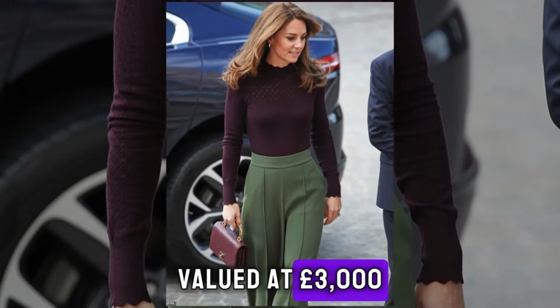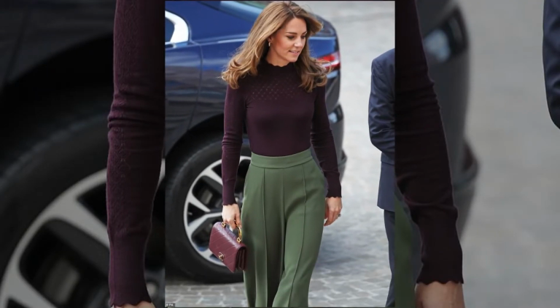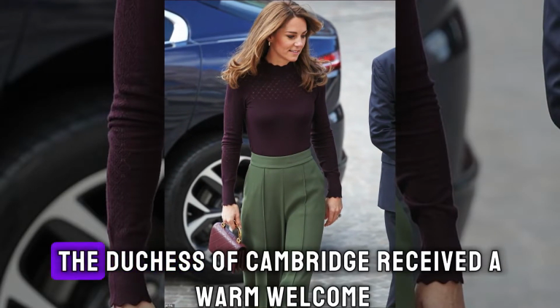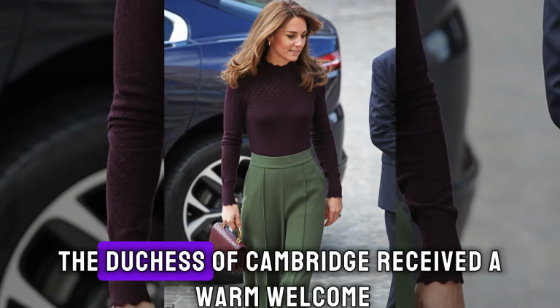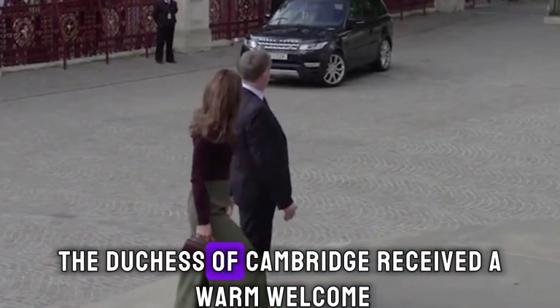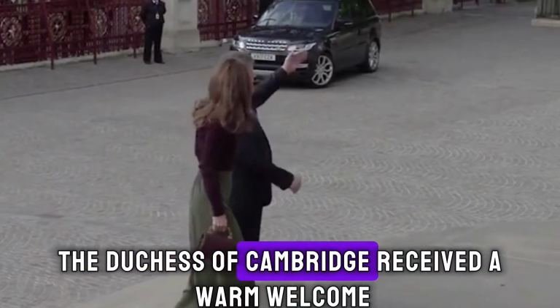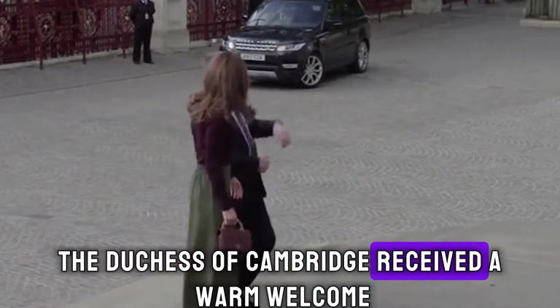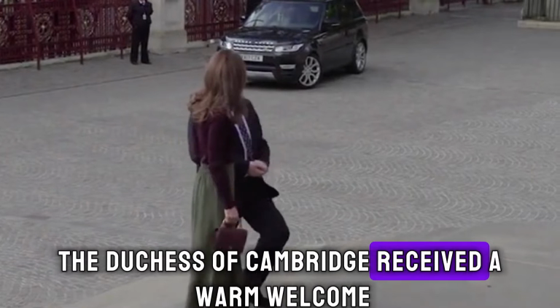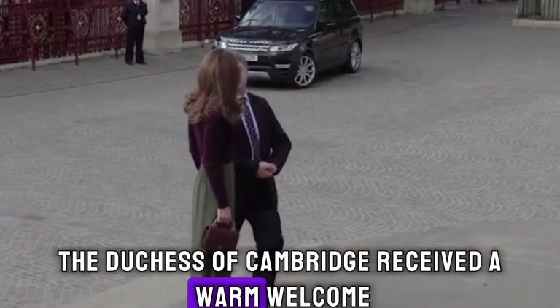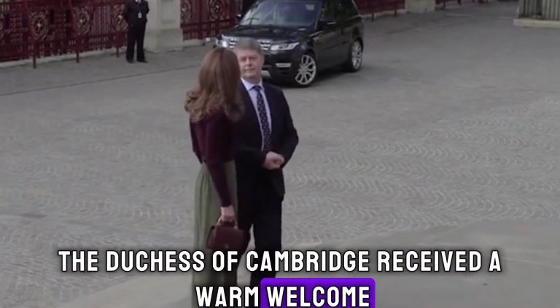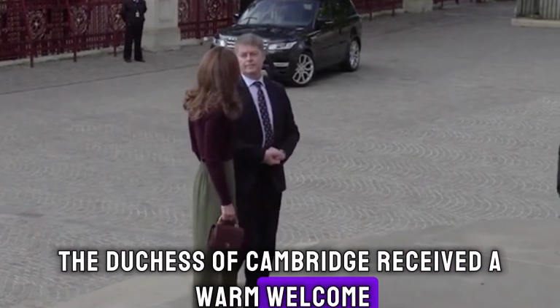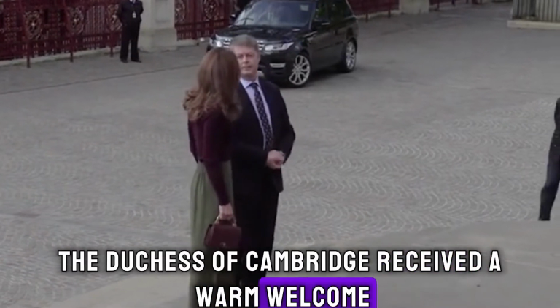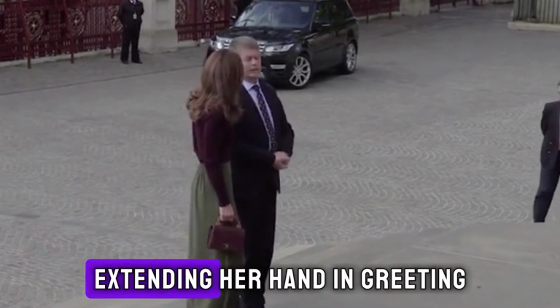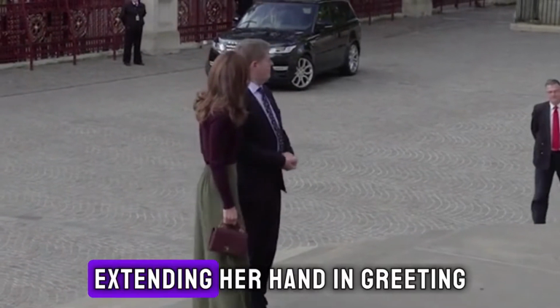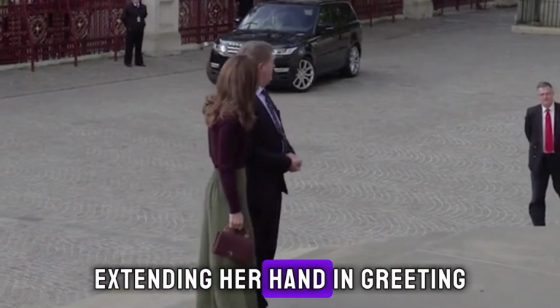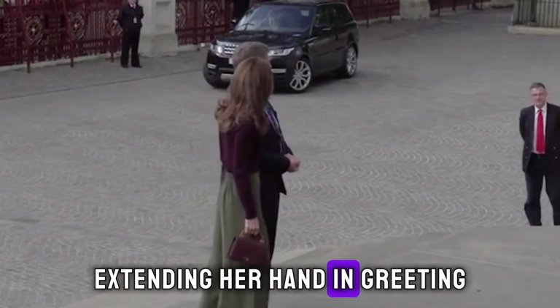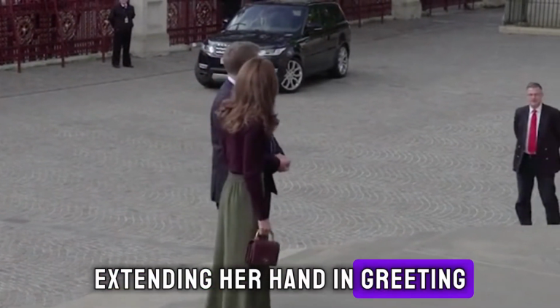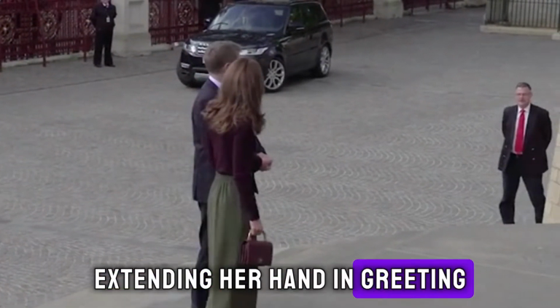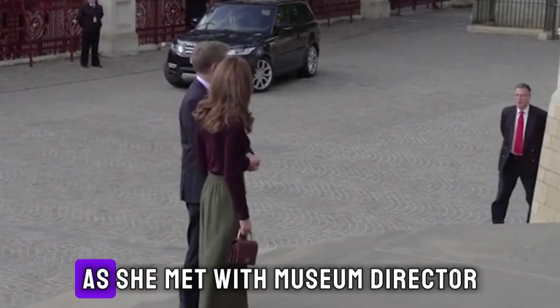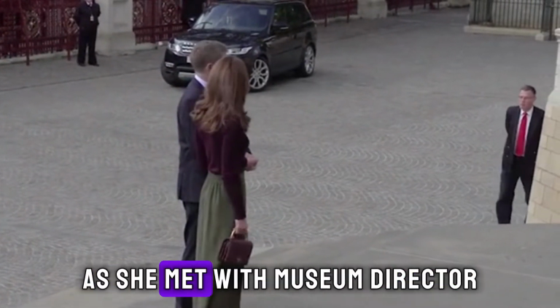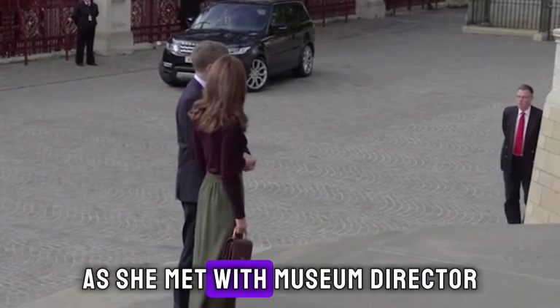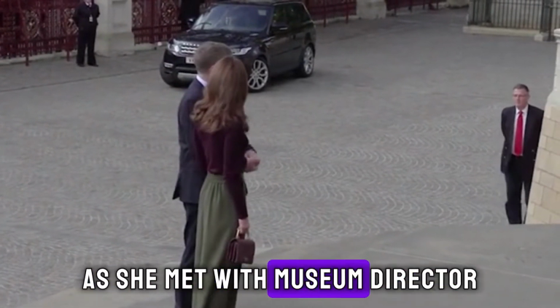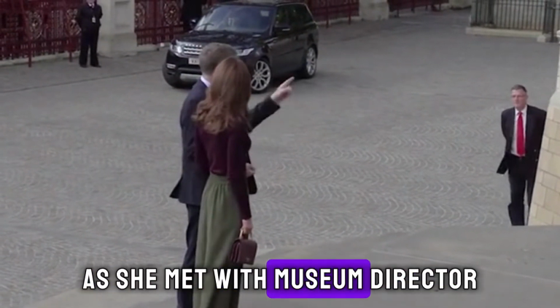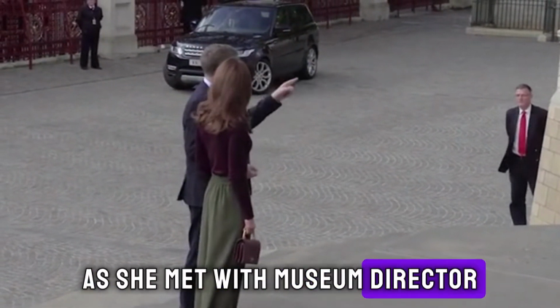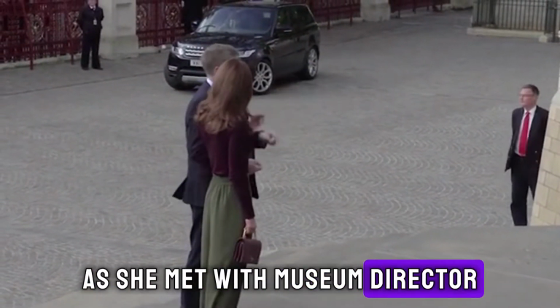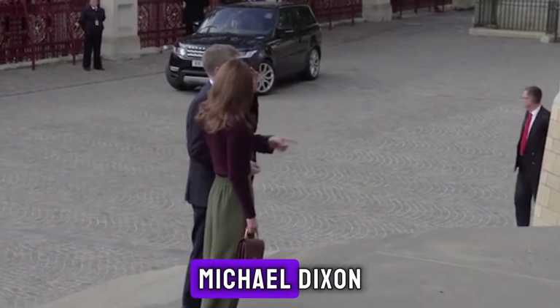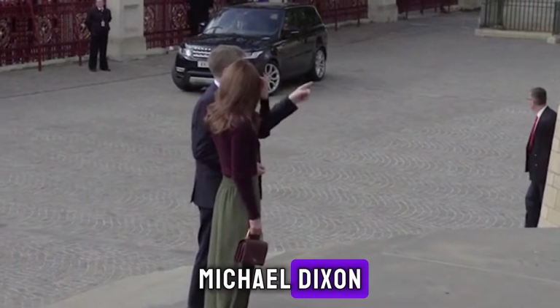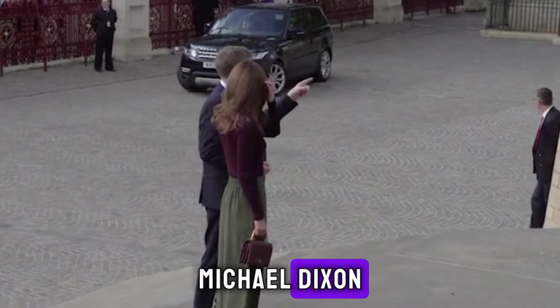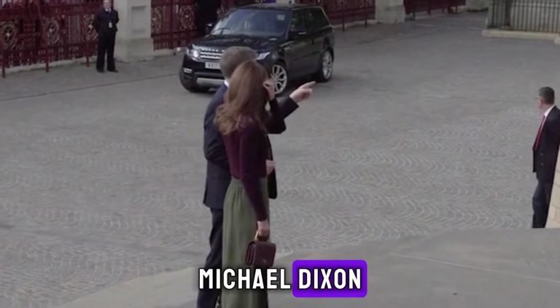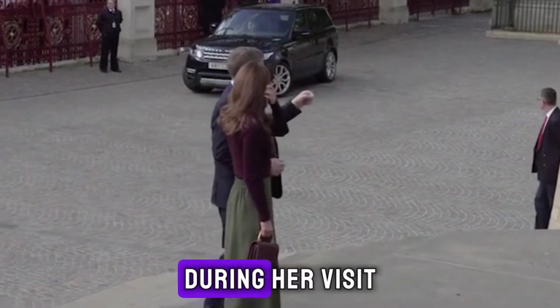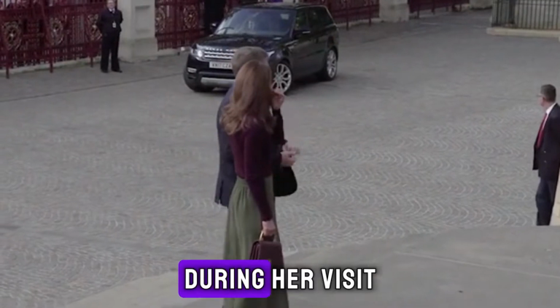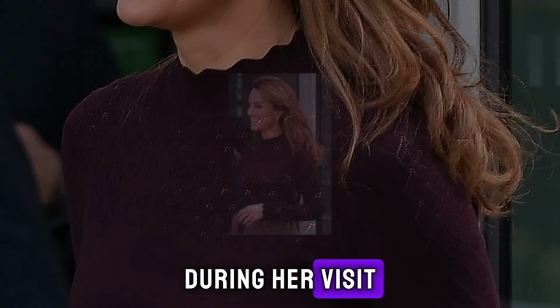The Duchess of Cambridge received a warm welcome, extending her hand in greeting as she met with museum director Michael Dixon.